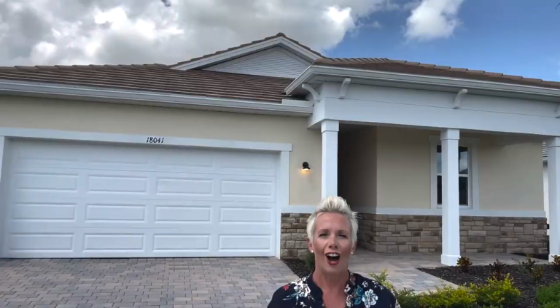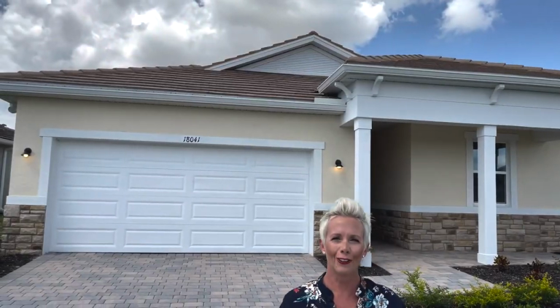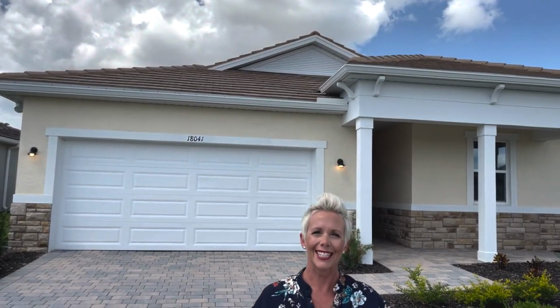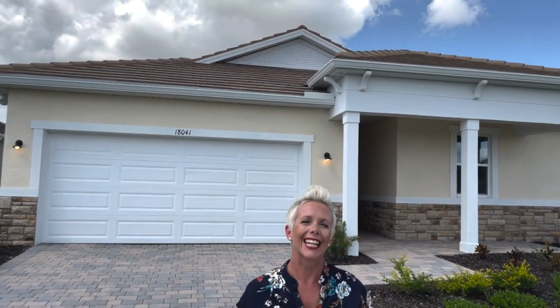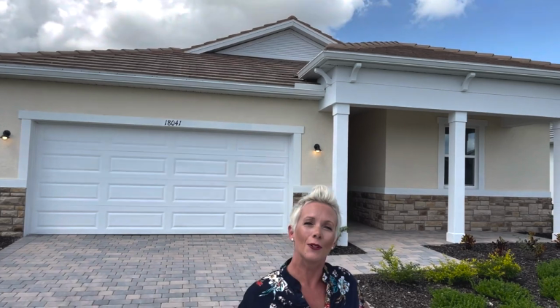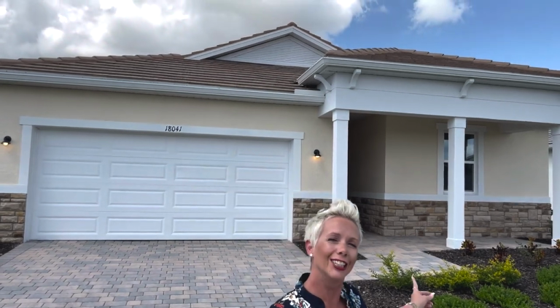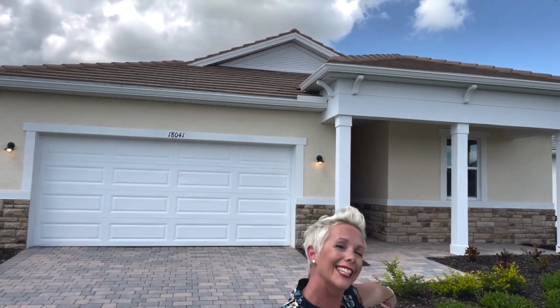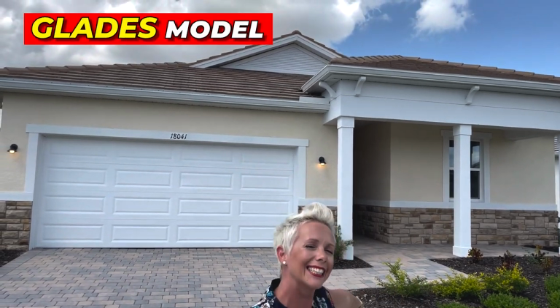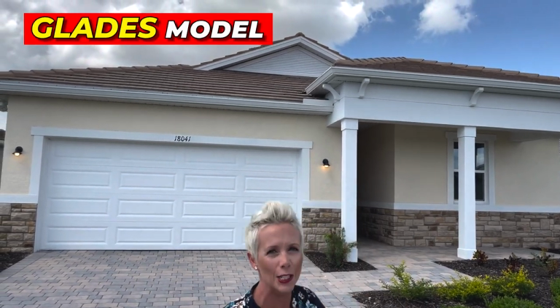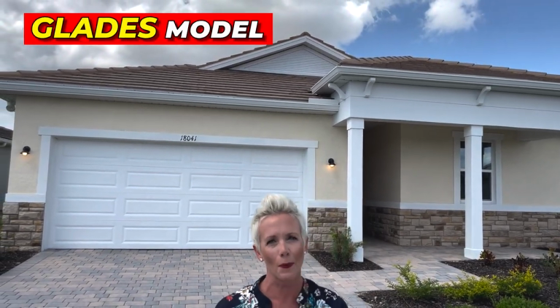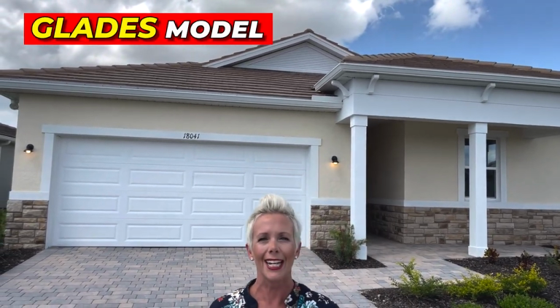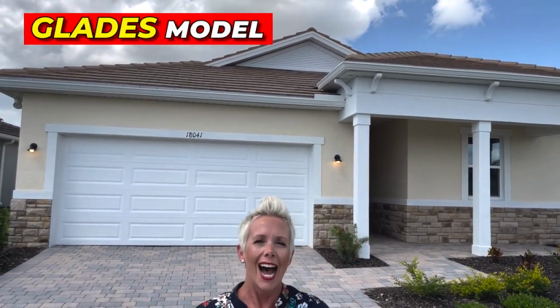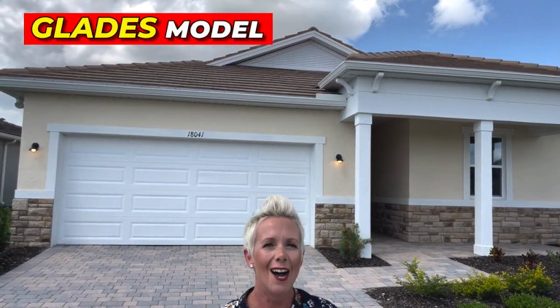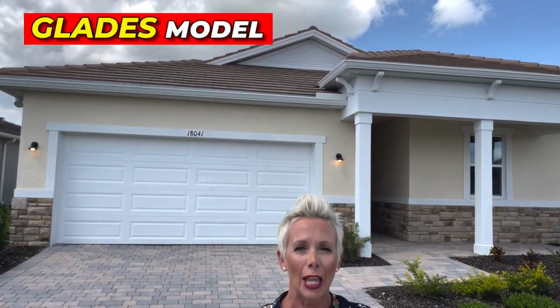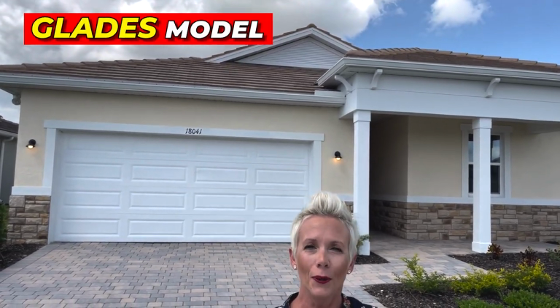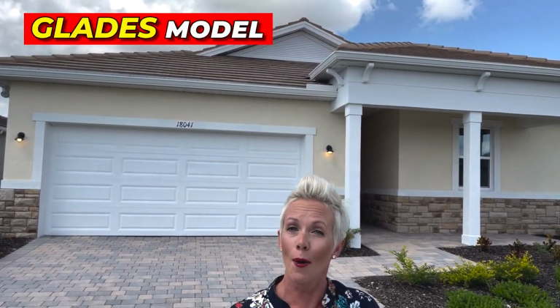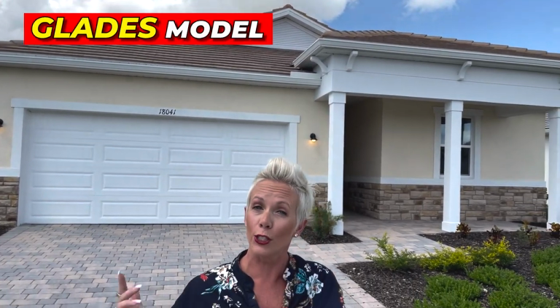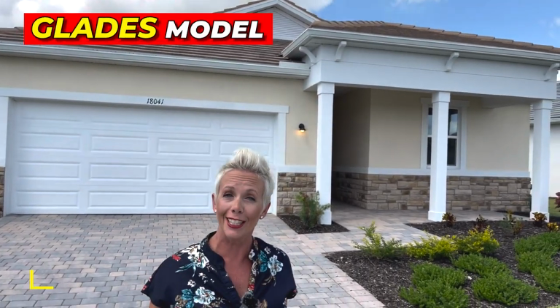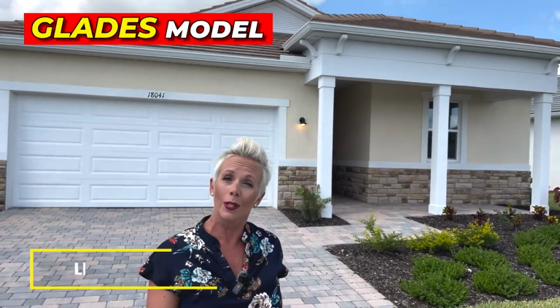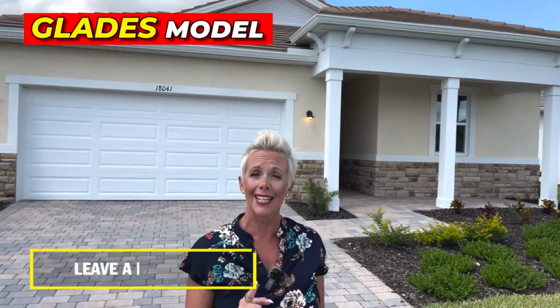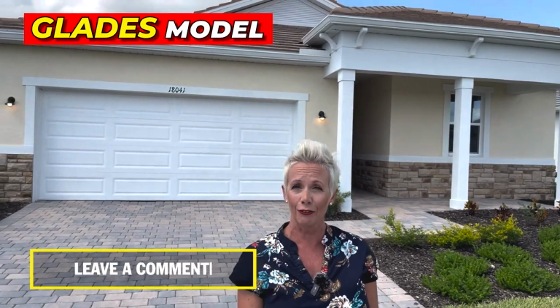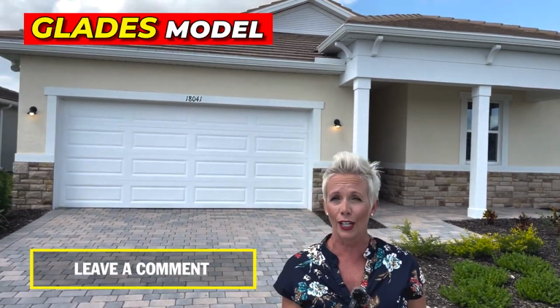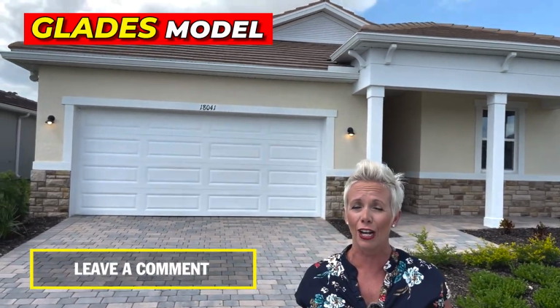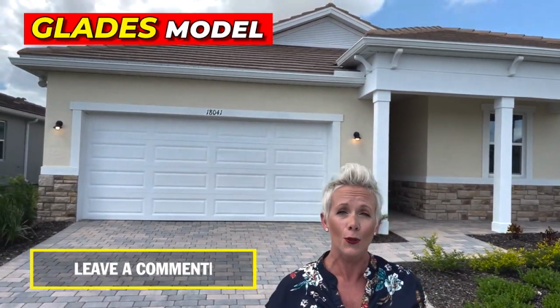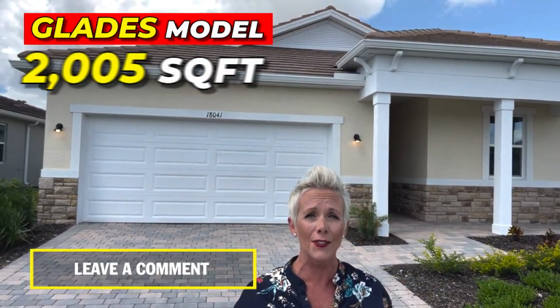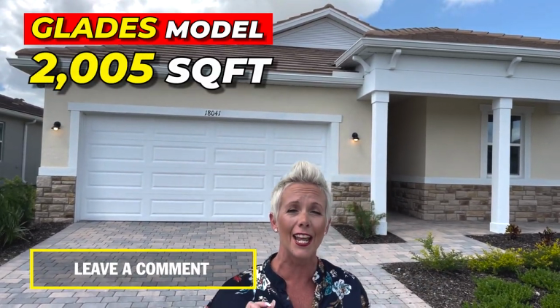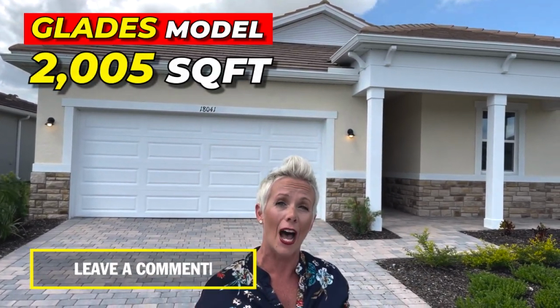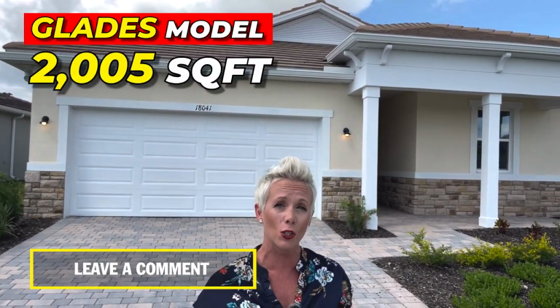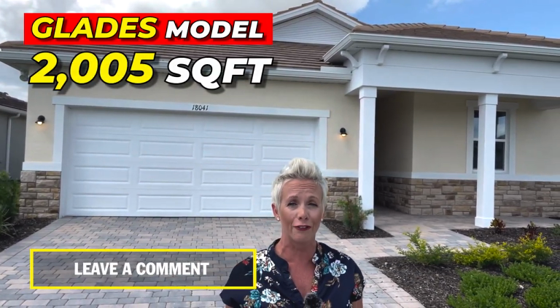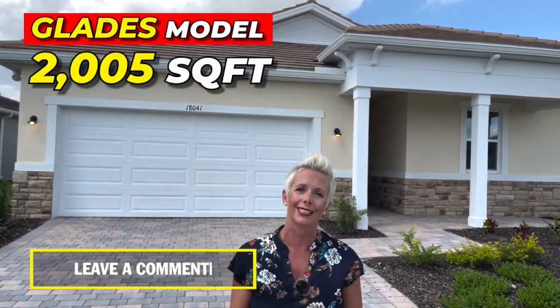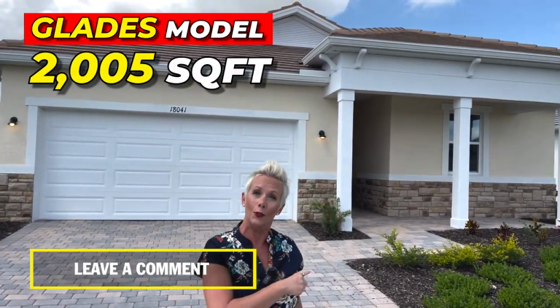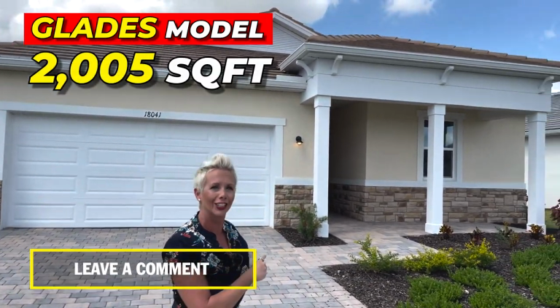All right, let's go take a look at this Glades property. Let me know in the comments what you think this one is selling for. It's around 2,005 square feet. Let's go take a look.